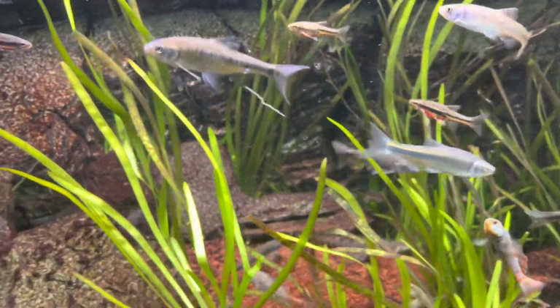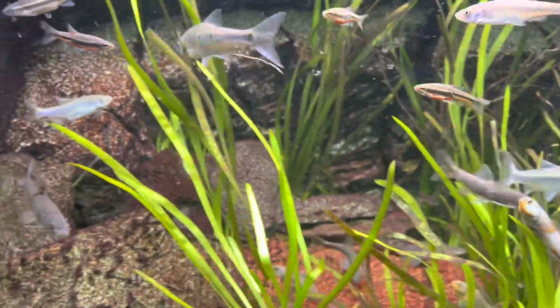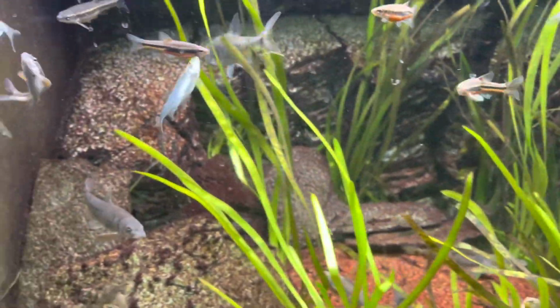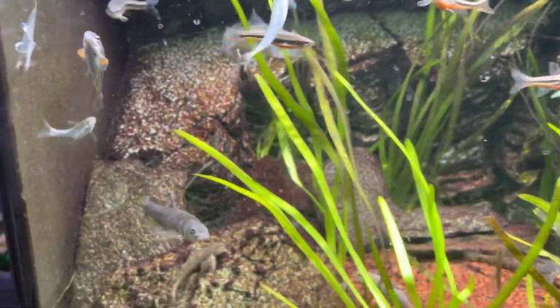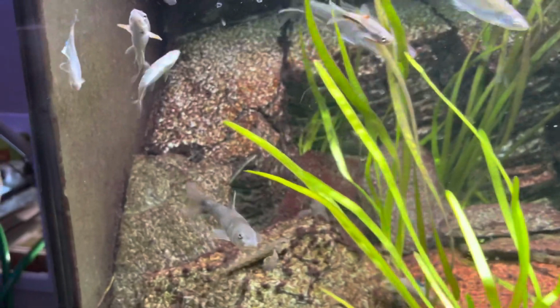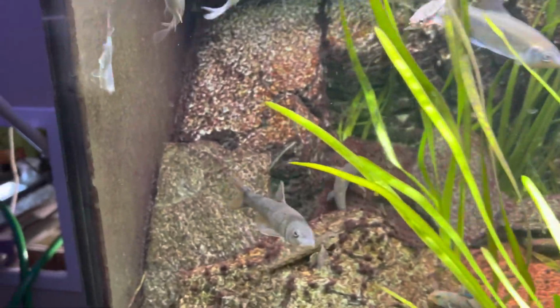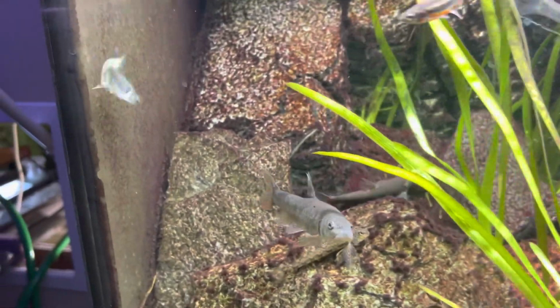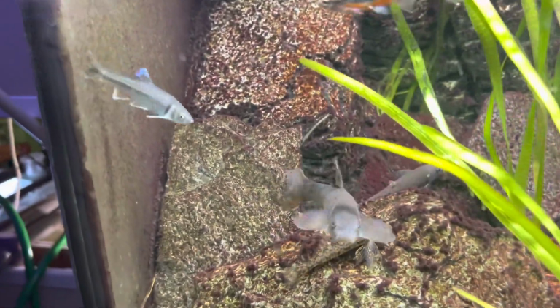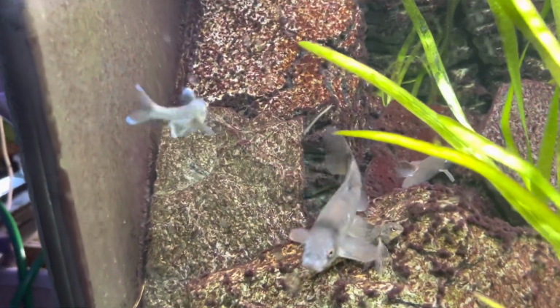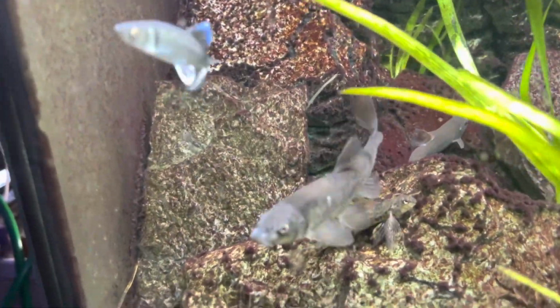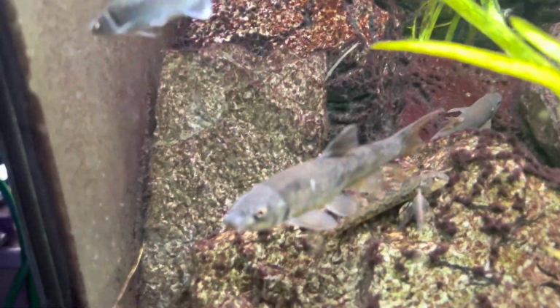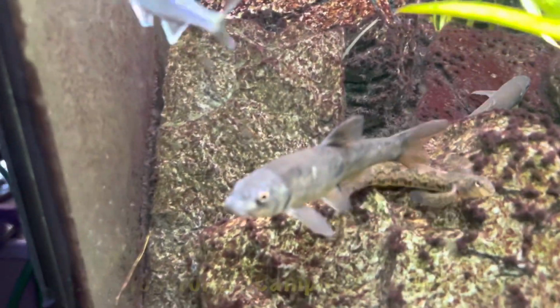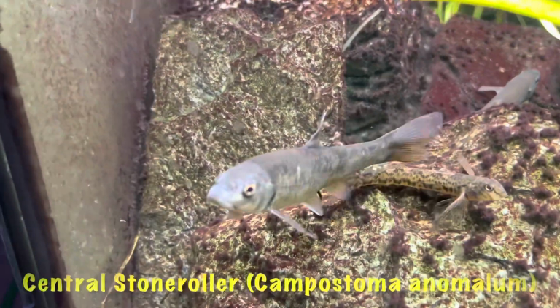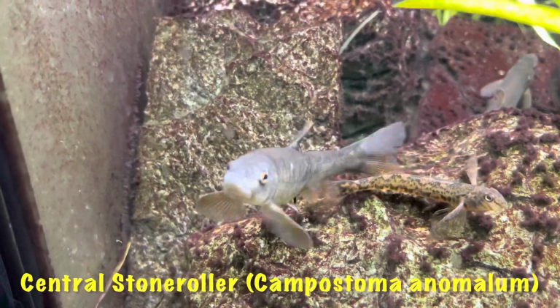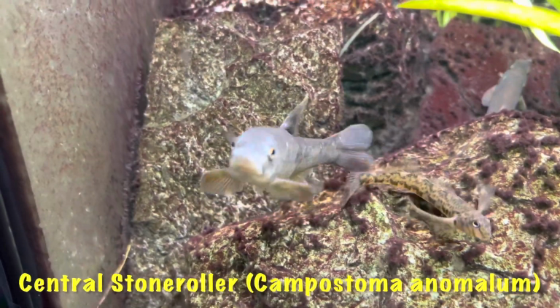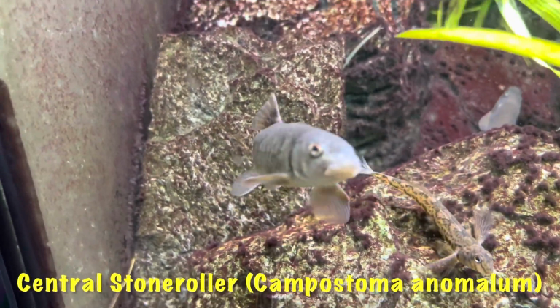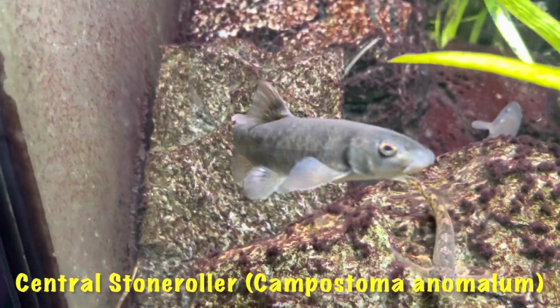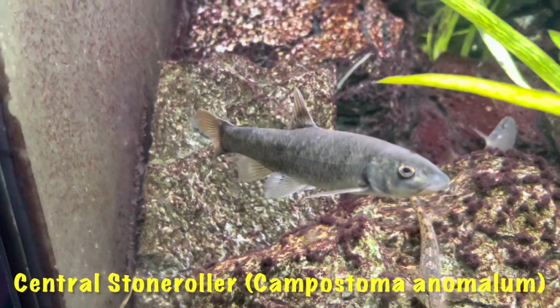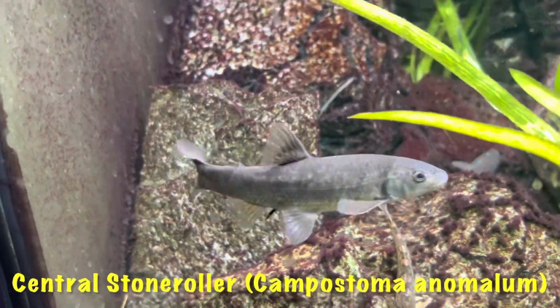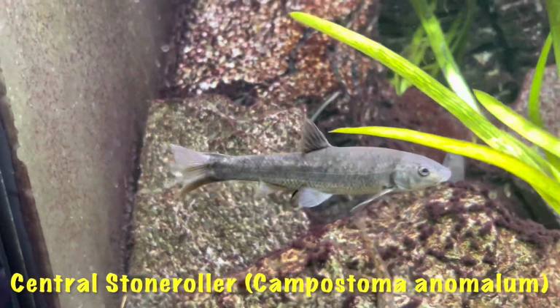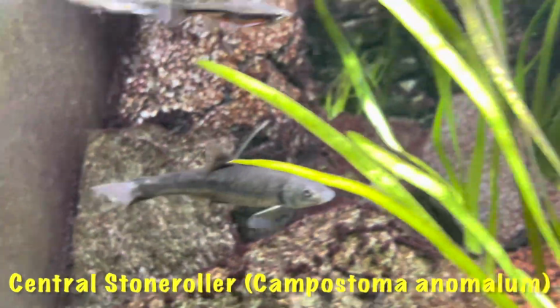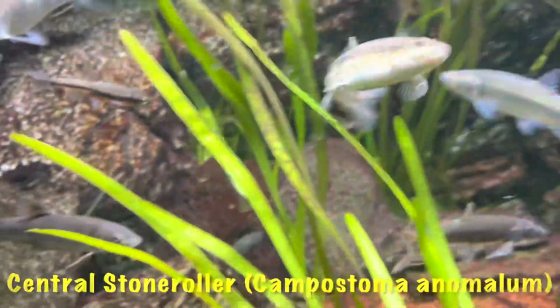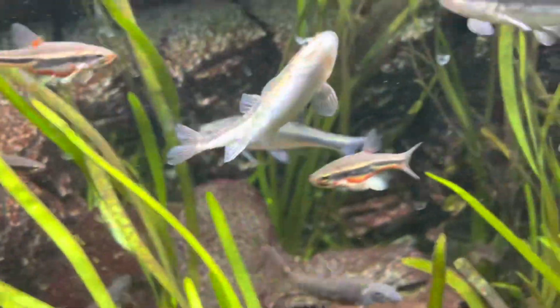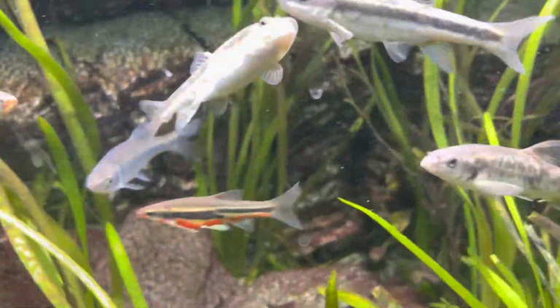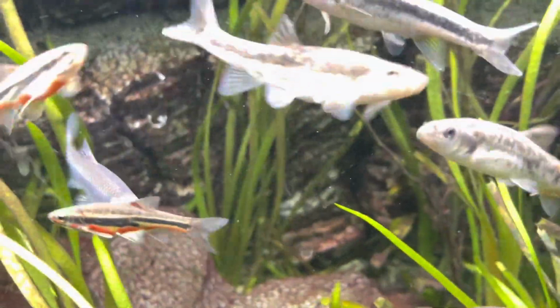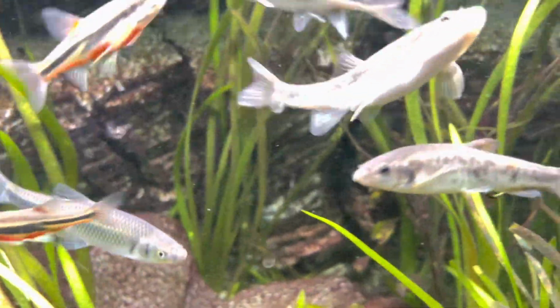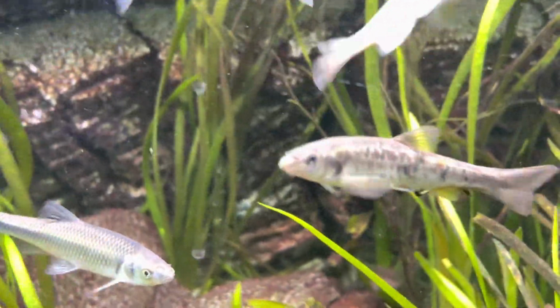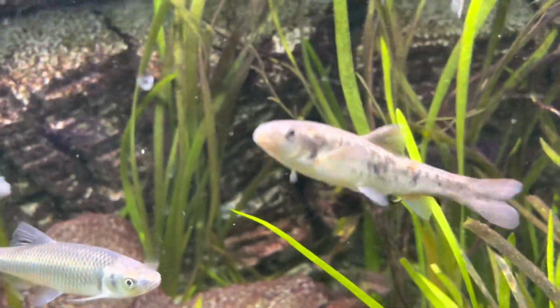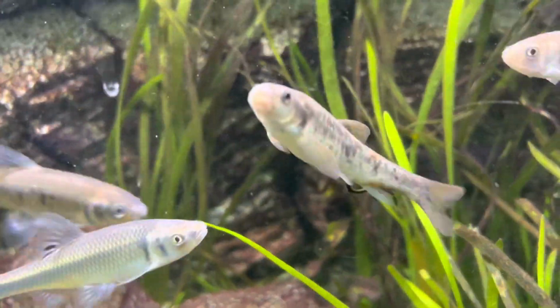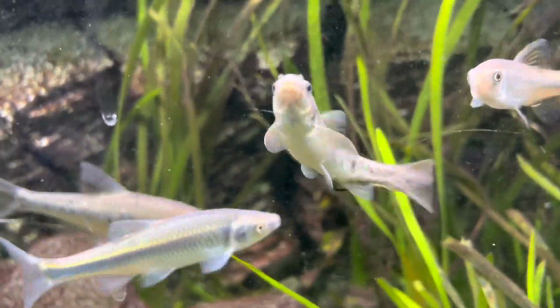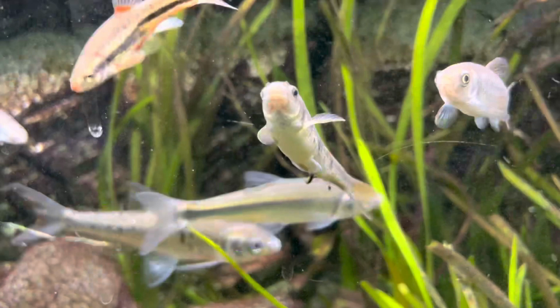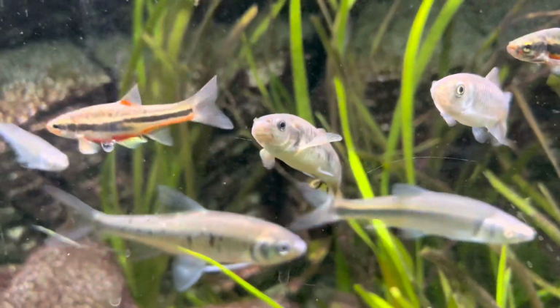The next largest fish in here are the stone rollers. I have two central stone rollers — here's one of them, this is the big one, and then over here is the small one. They're both pretty good size.